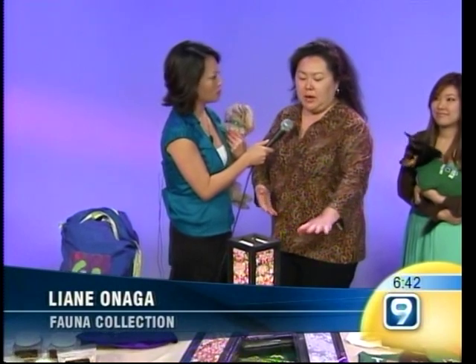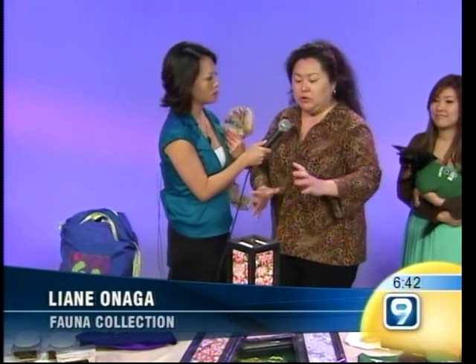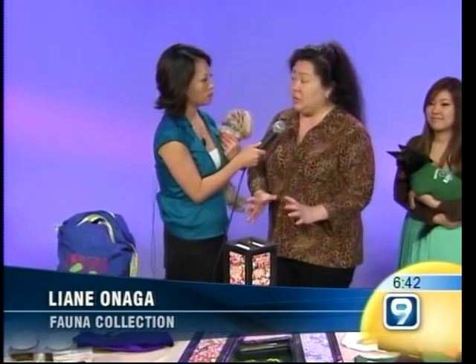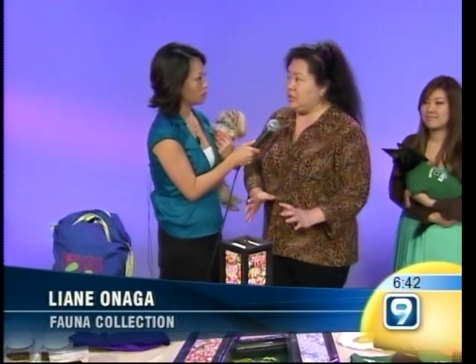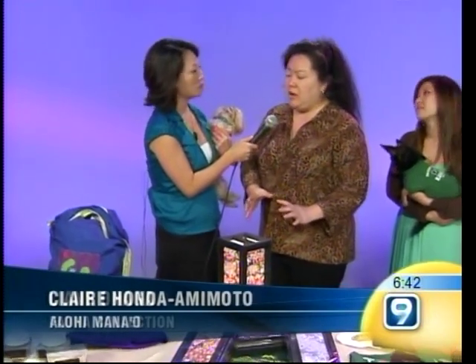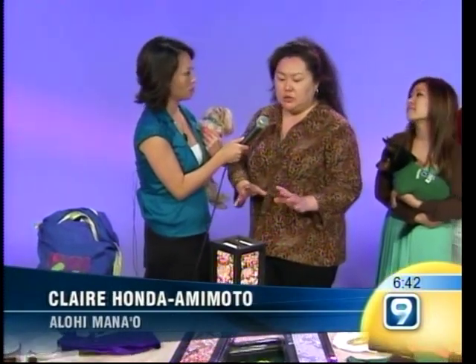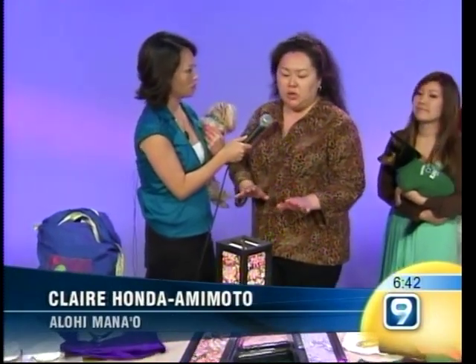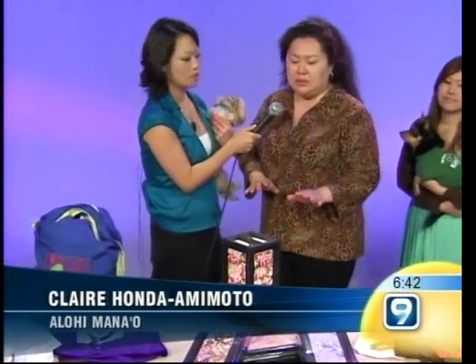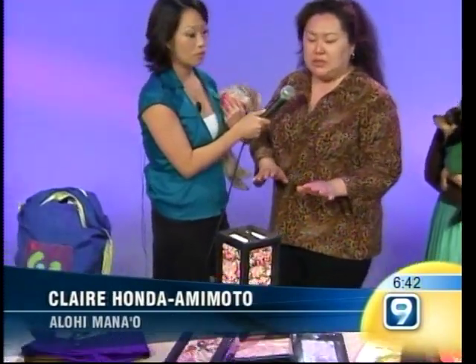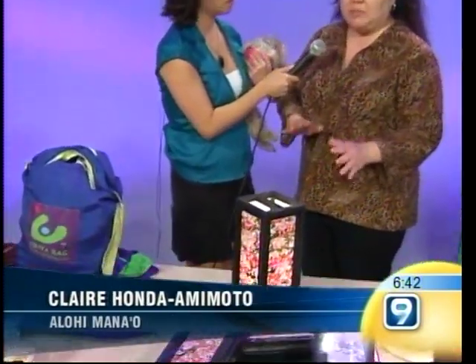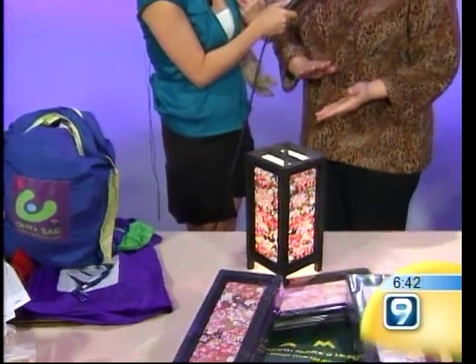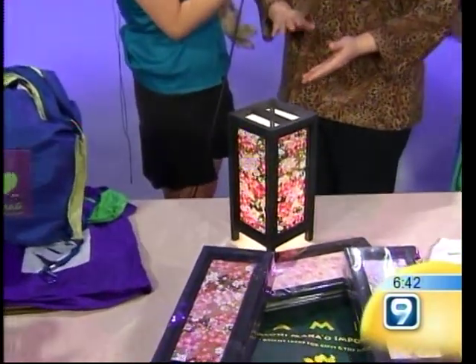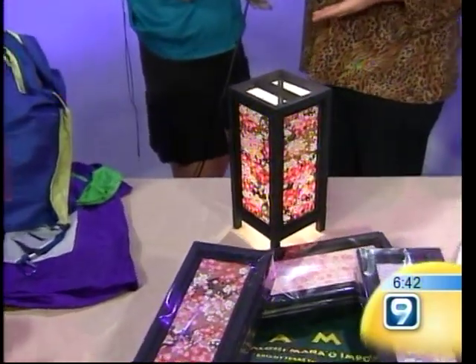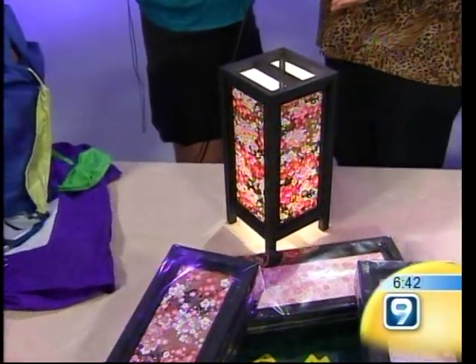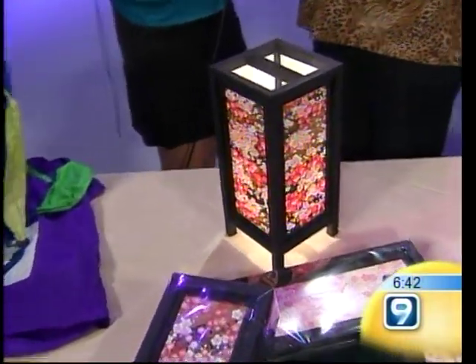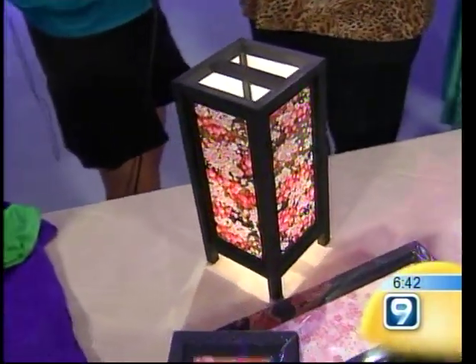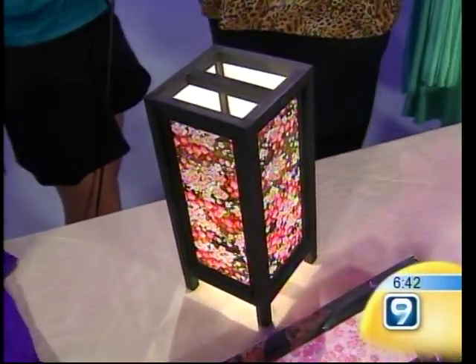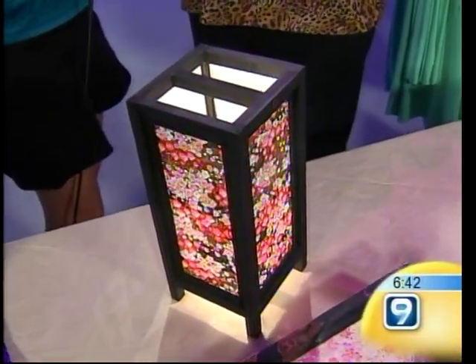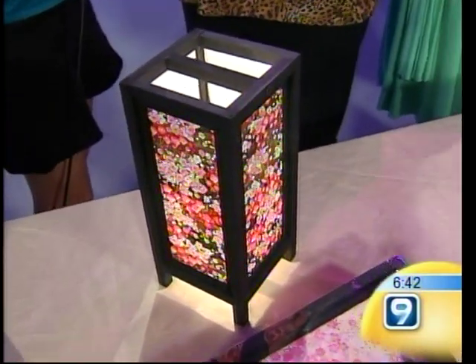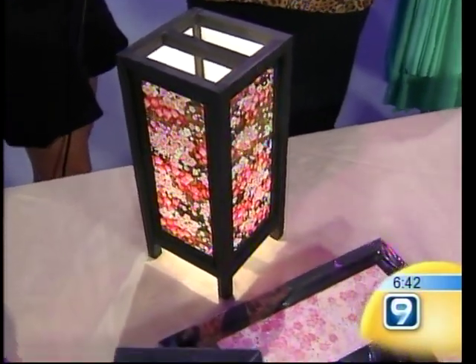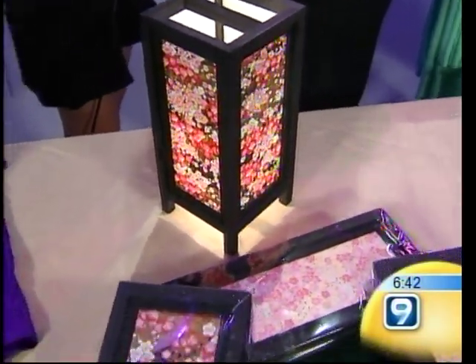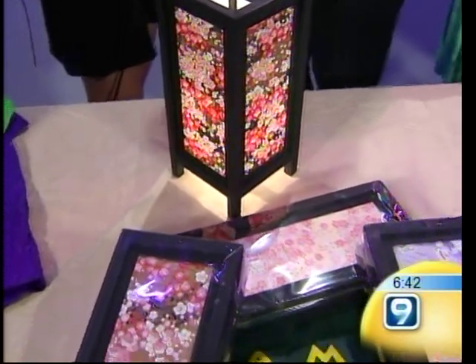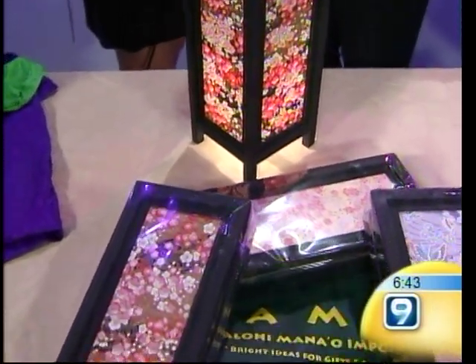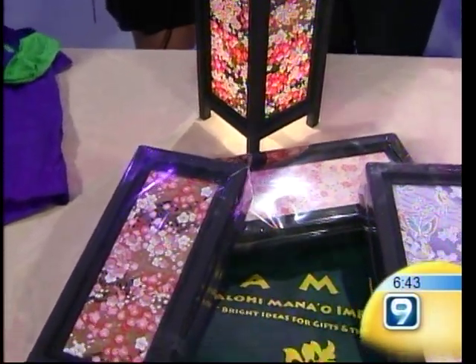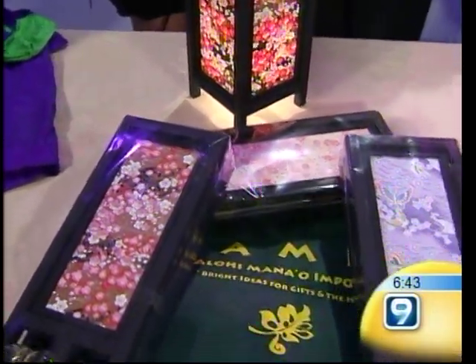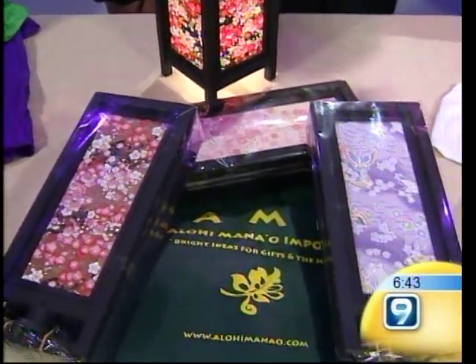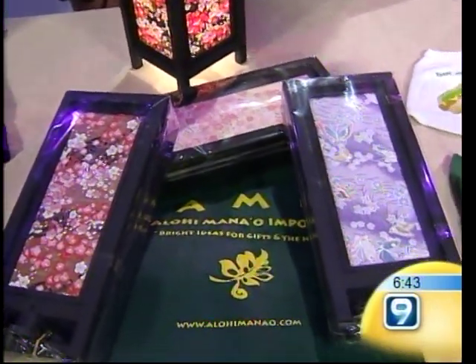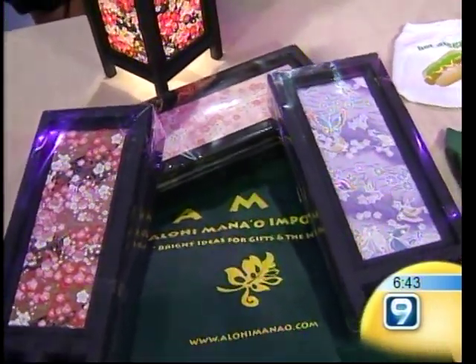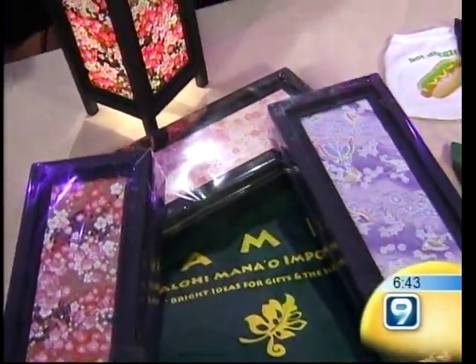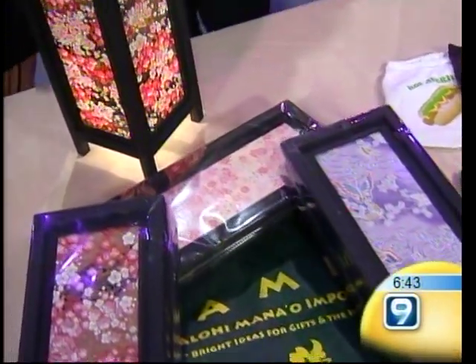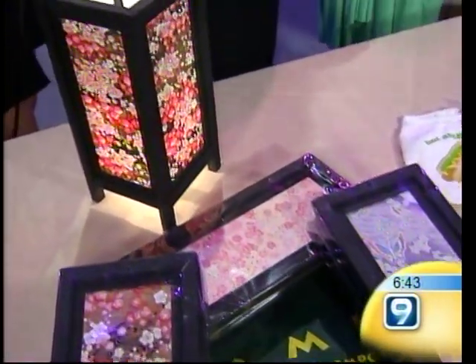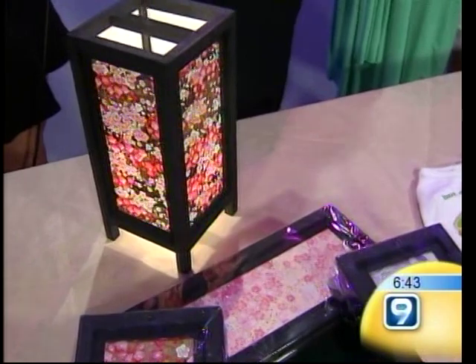What we do is we assemble the lamps here. What's really good about these lamps is that they come disassembled, so they're really easy to ship to the mainland. Or you can pack it in your suitcase, take it up to the mainland or wherever you go for omiyage. How much? They're $23.